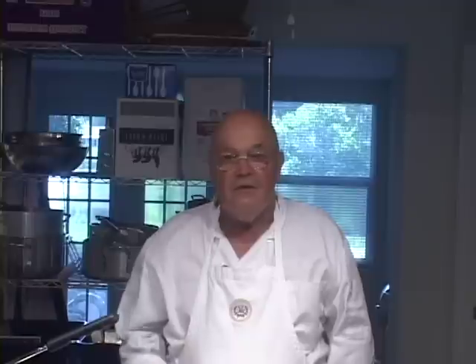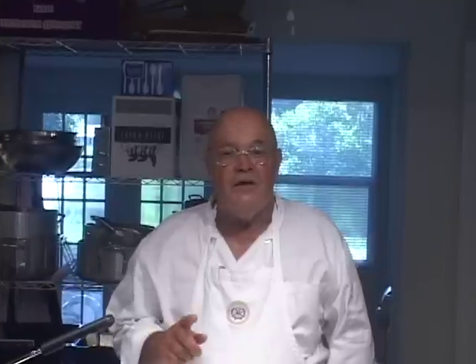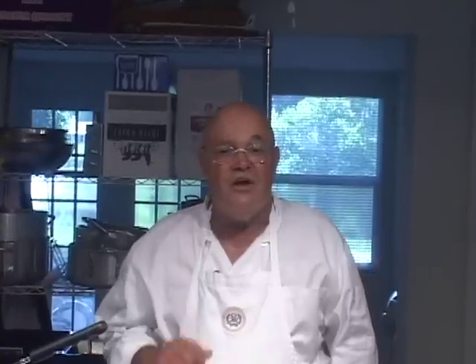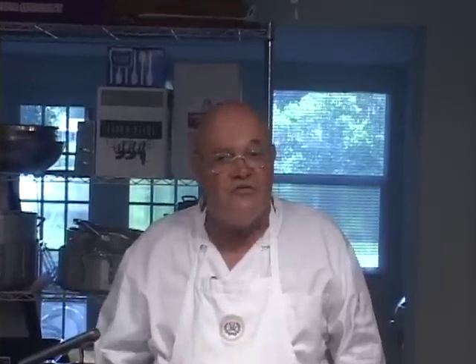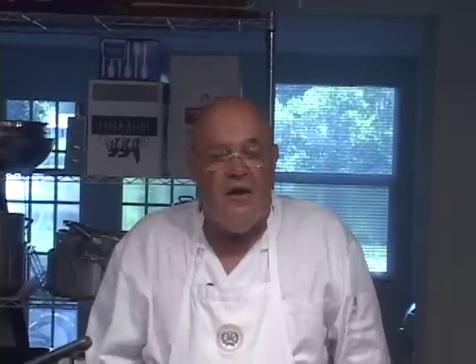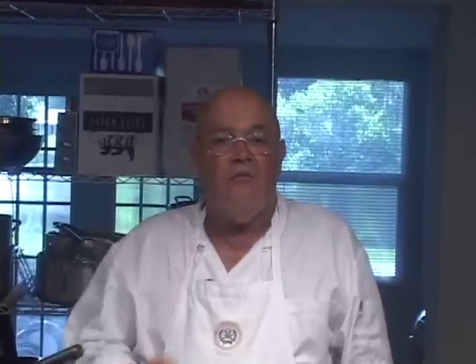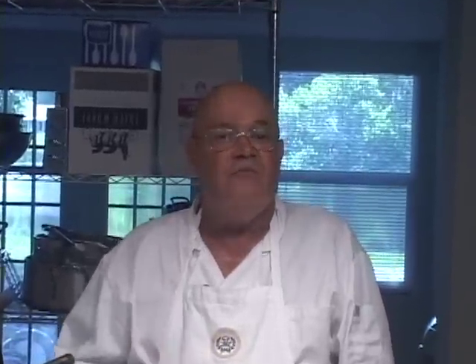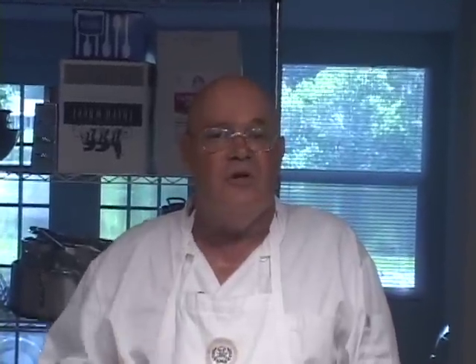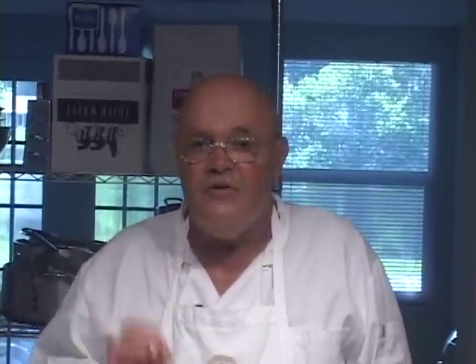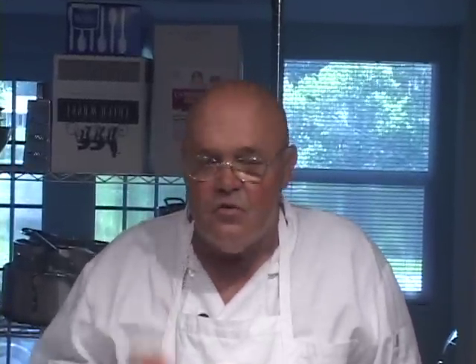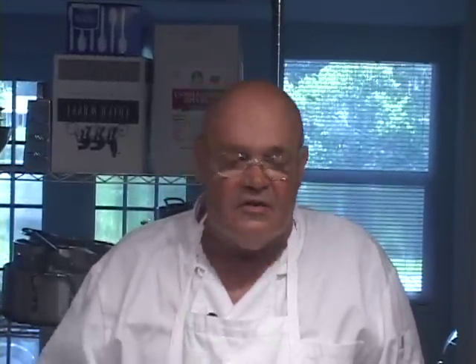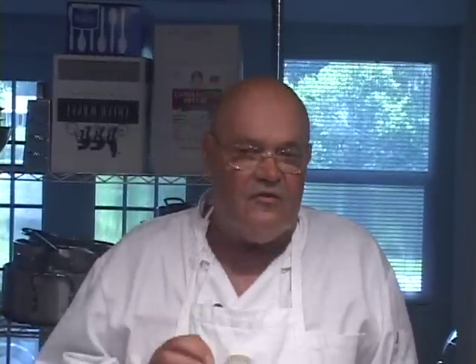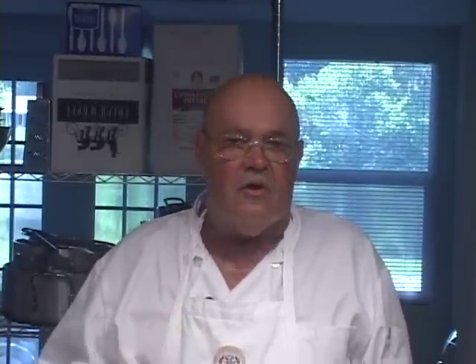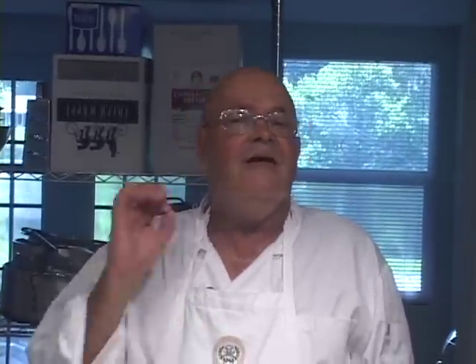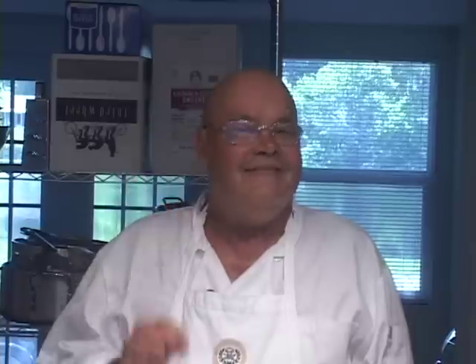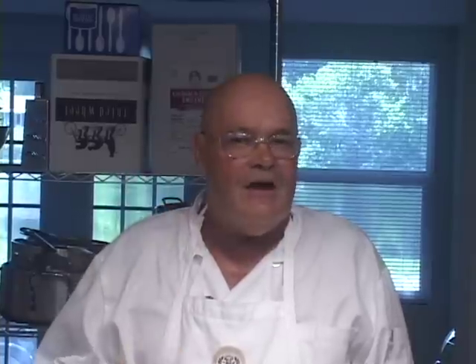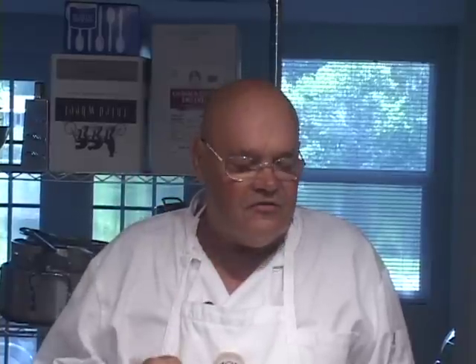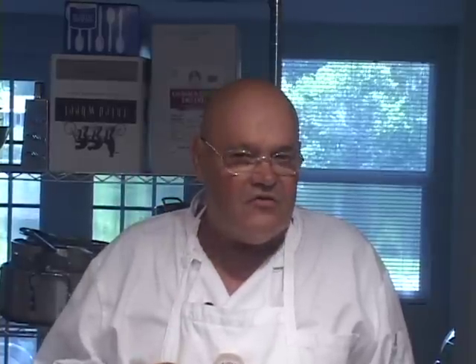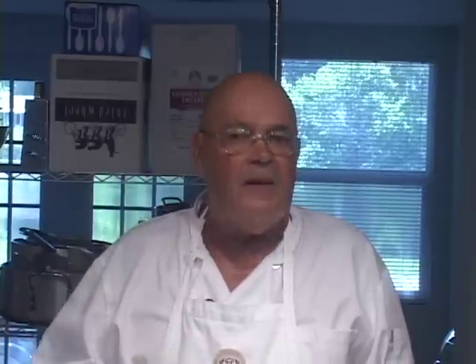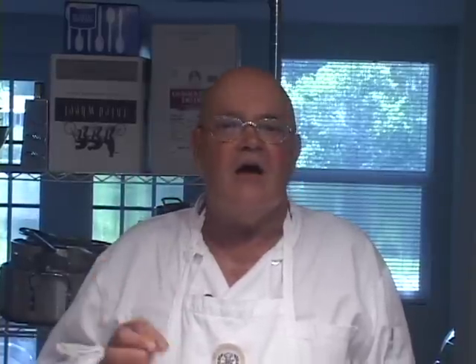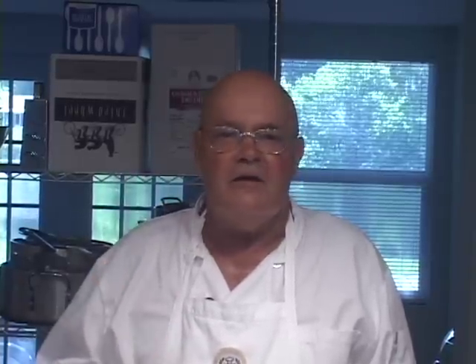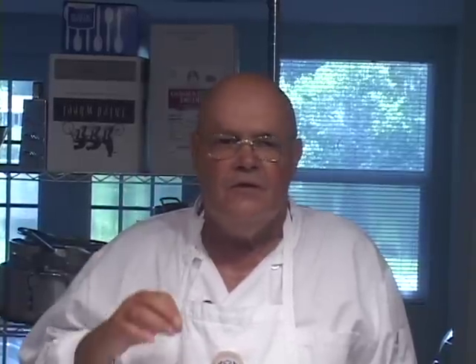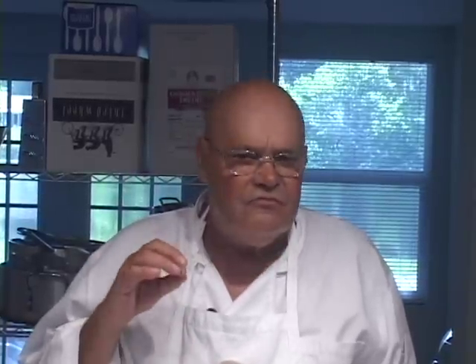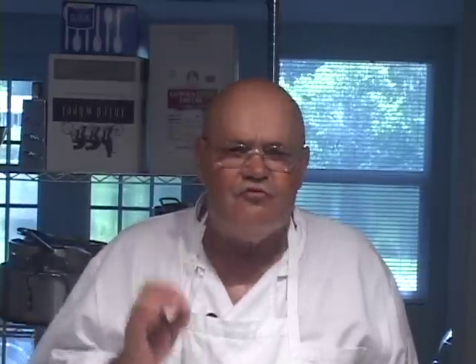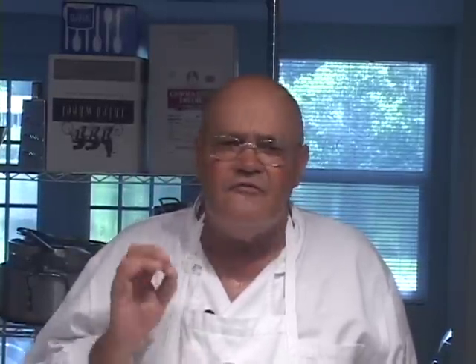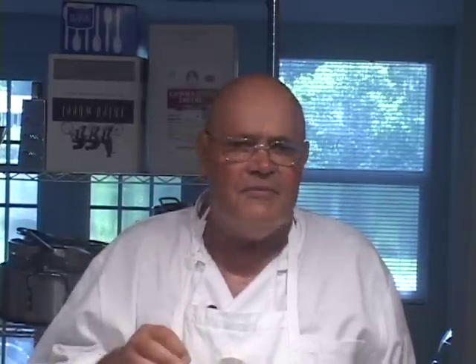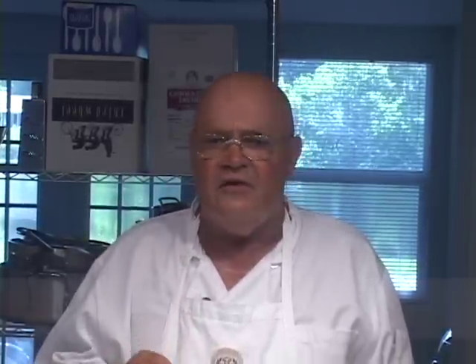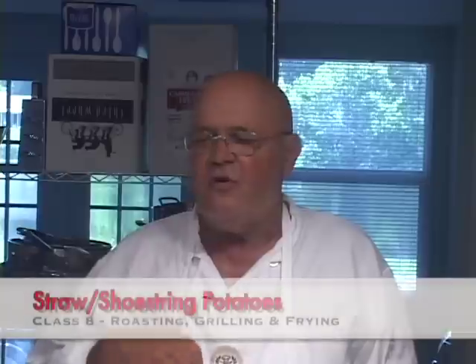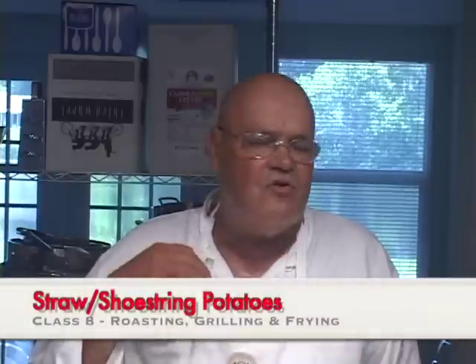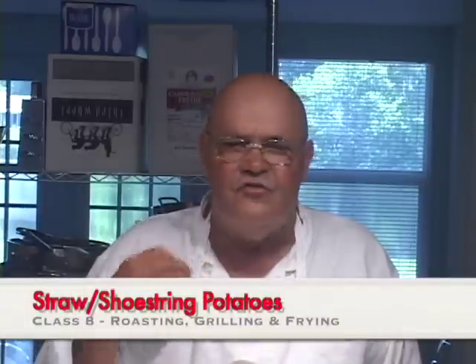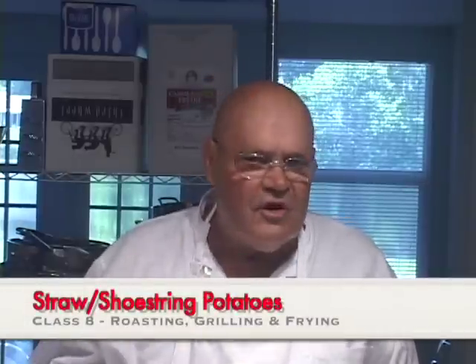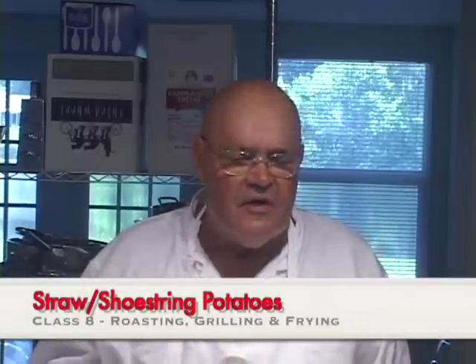Hello again, I'm John Terzak and welcome to another video cooking lesson at the Season Cook. Today I will answer the question of how to make straw fried potatoes, or sometimes called shoestring potatoes.